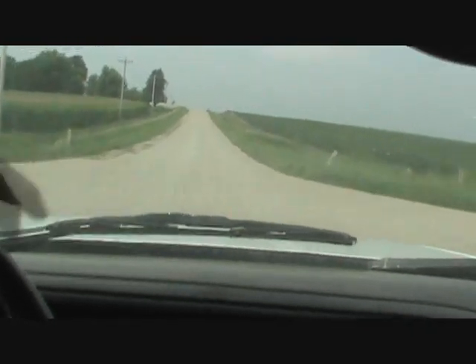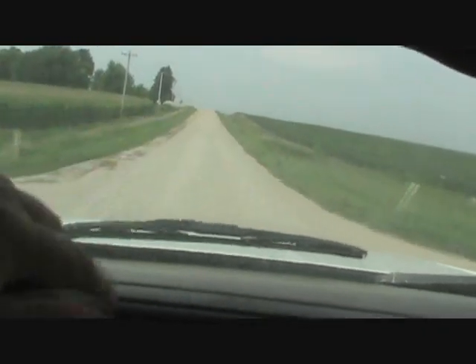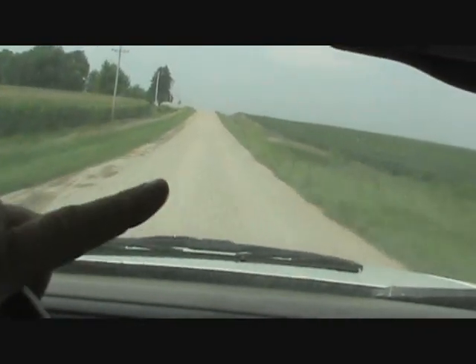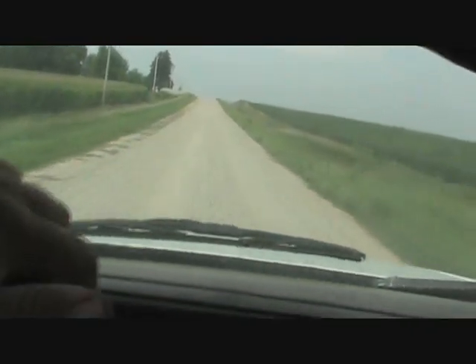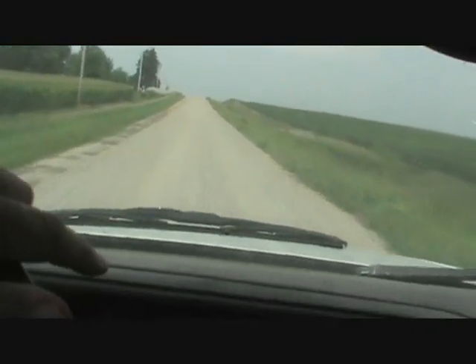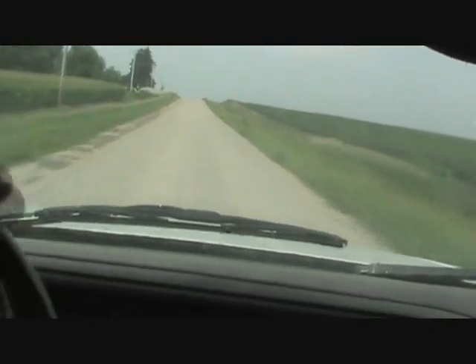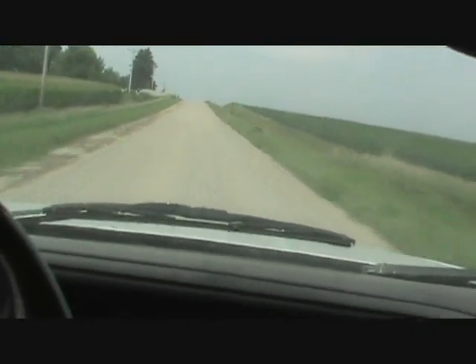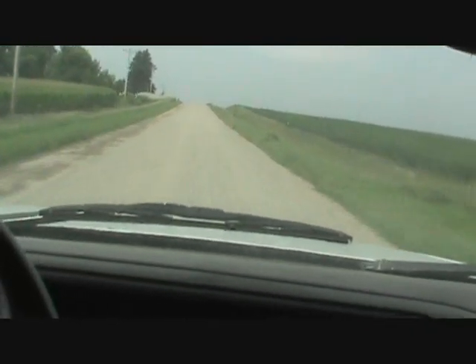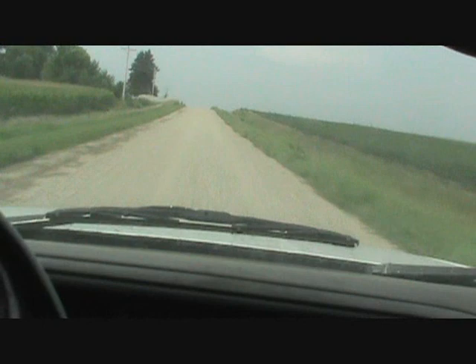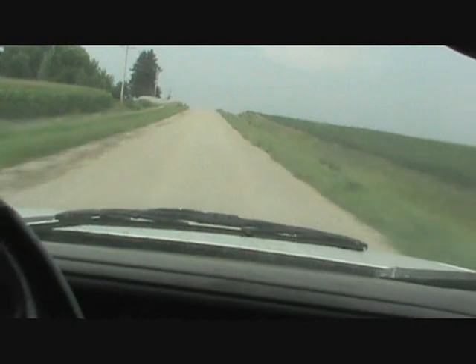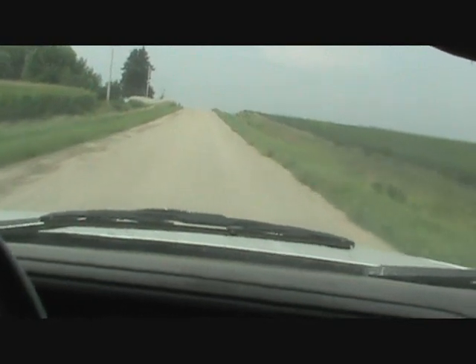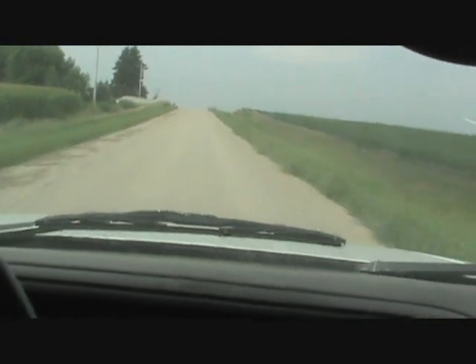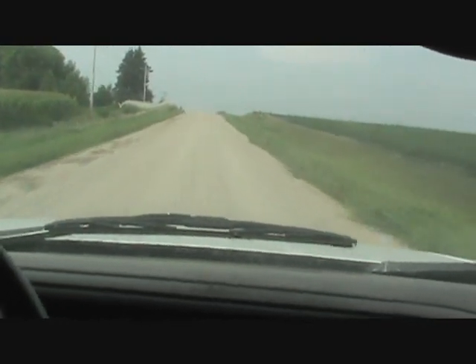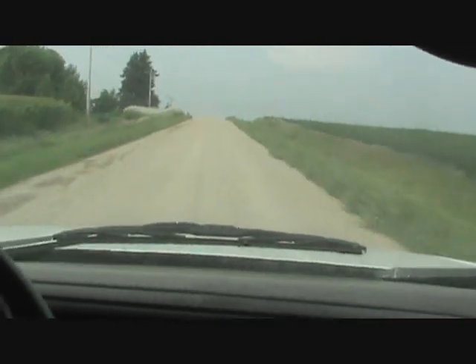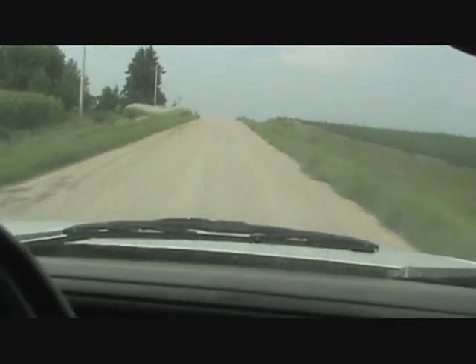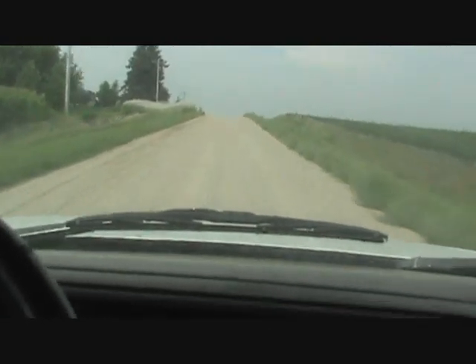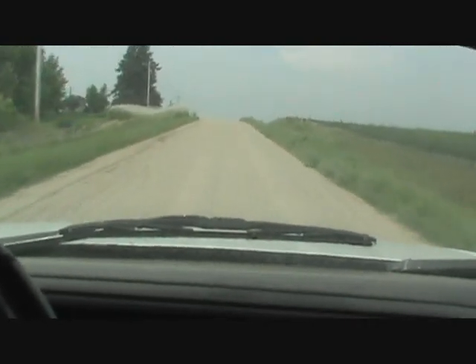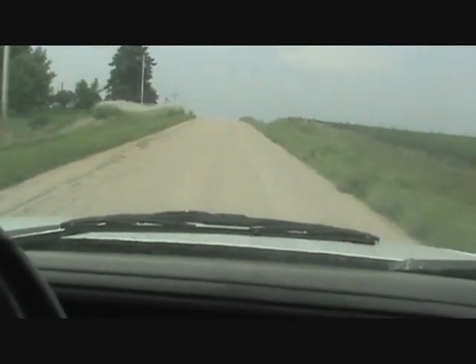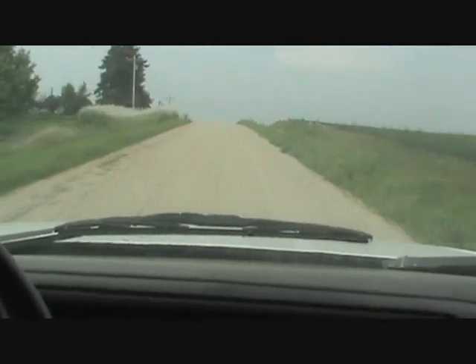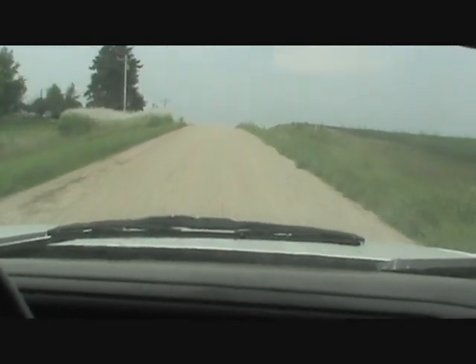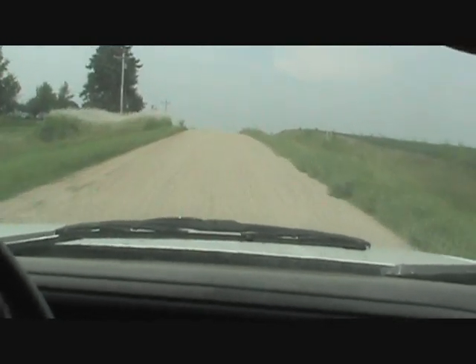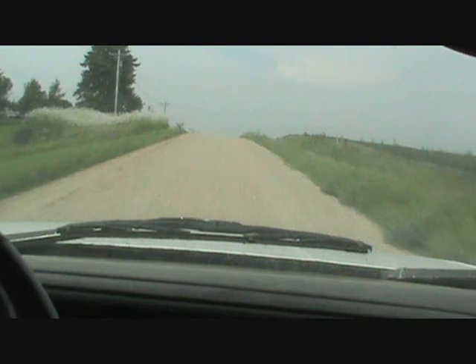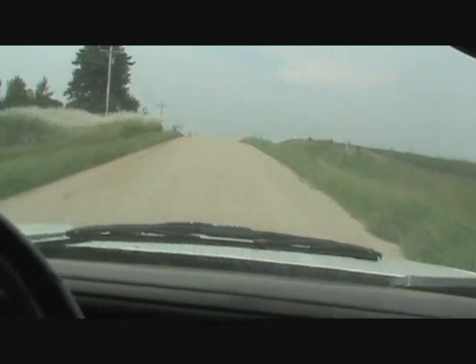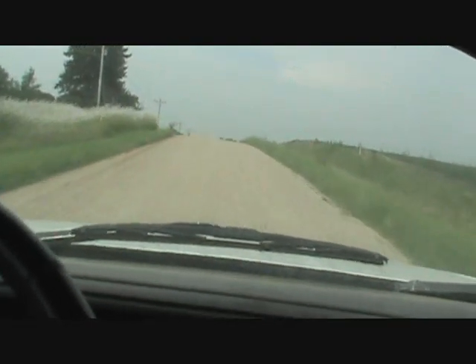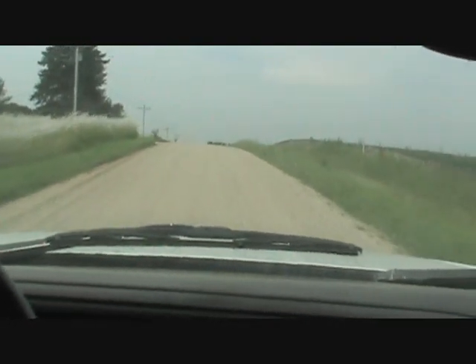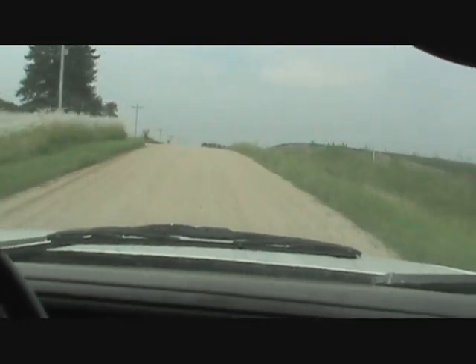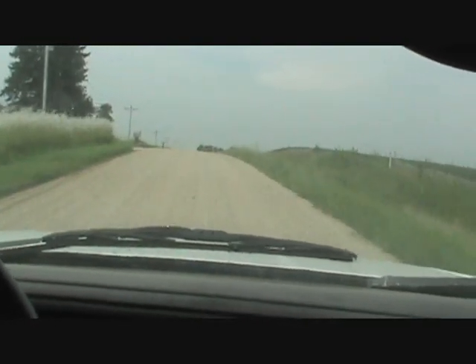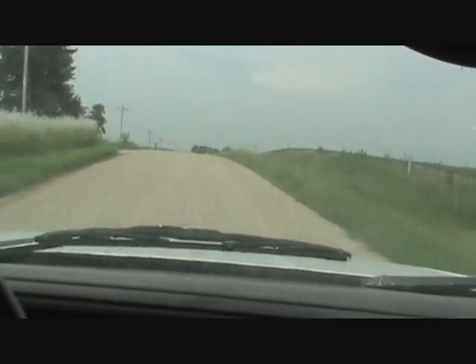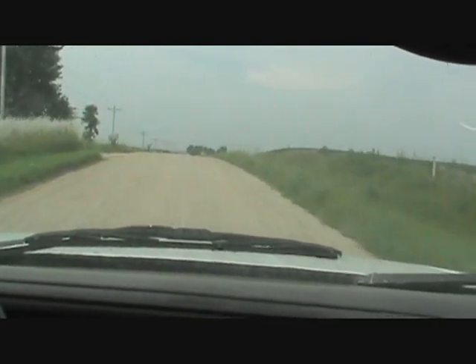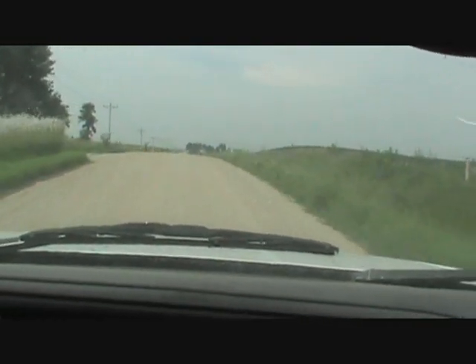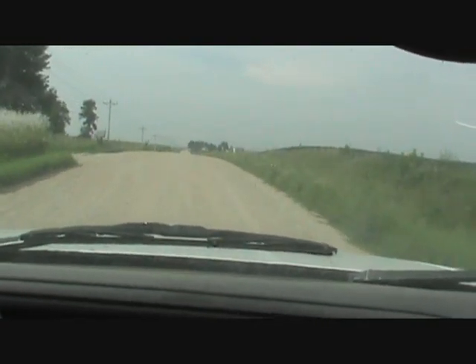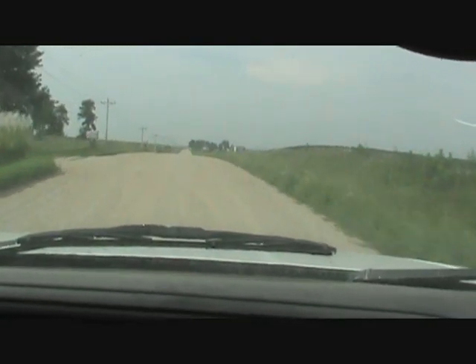I got a headlight to fix, and it needs a good bath. But now I can hop in this thing again, start it up and move it when I need to. Finally.